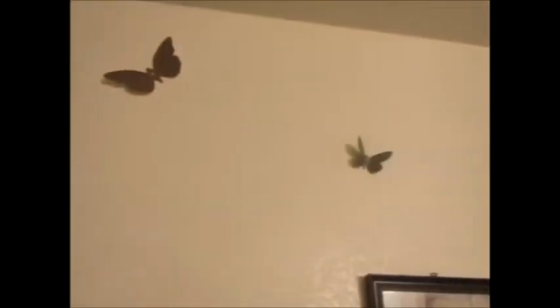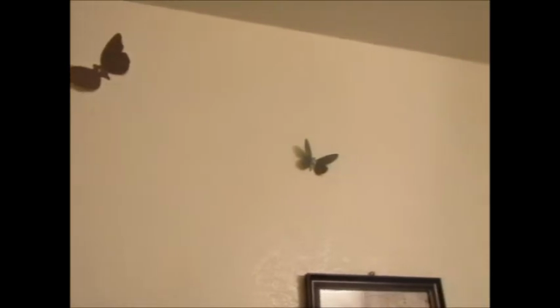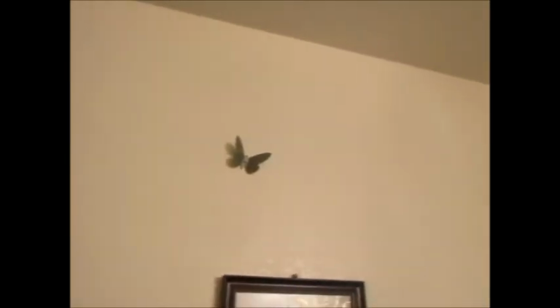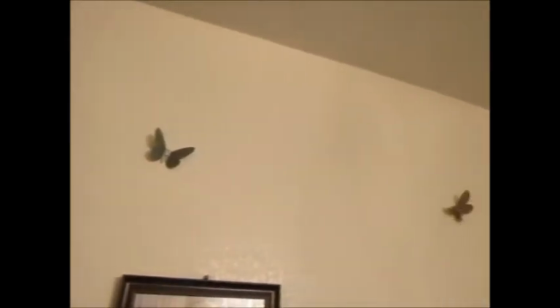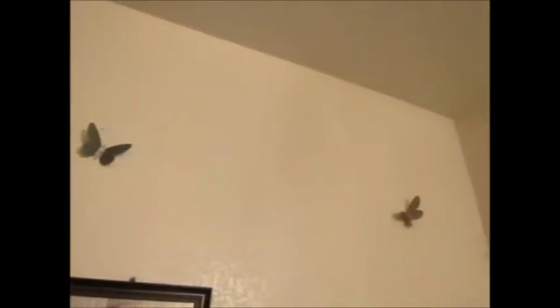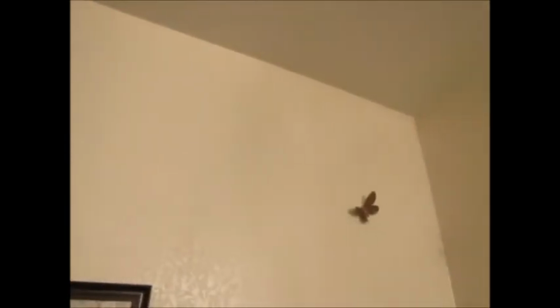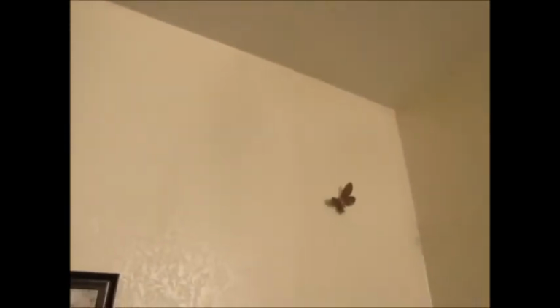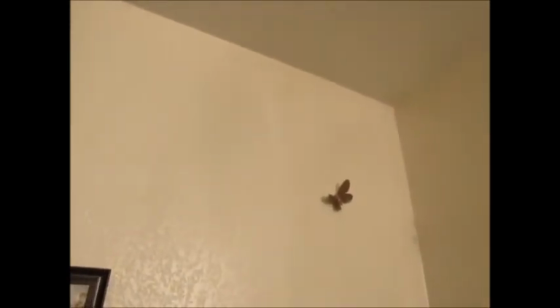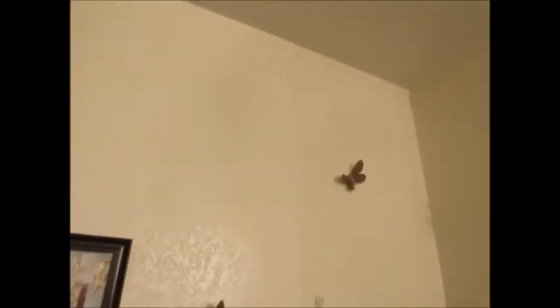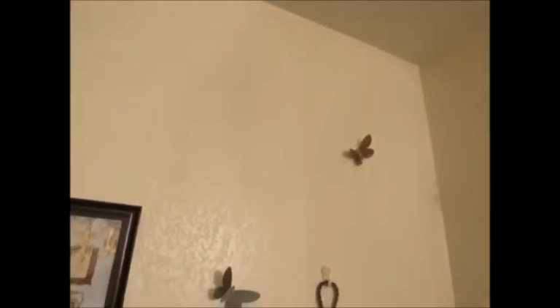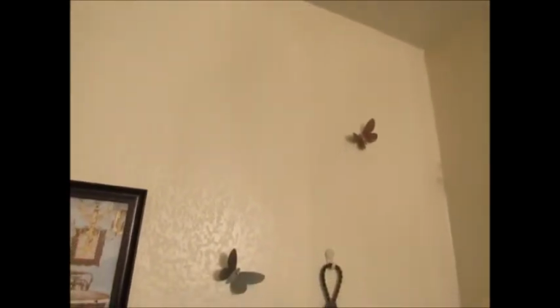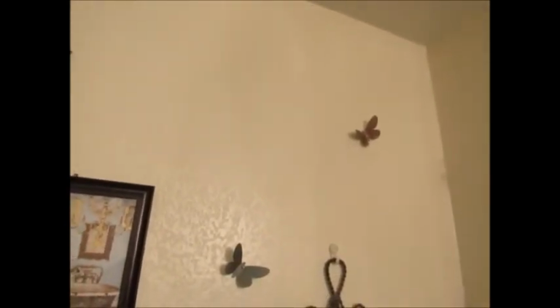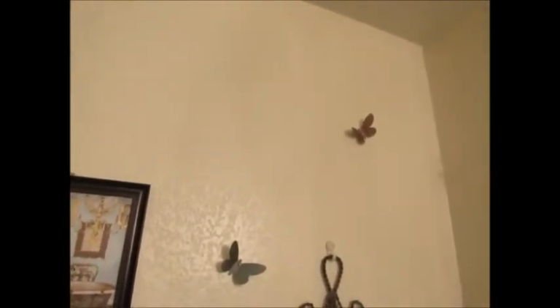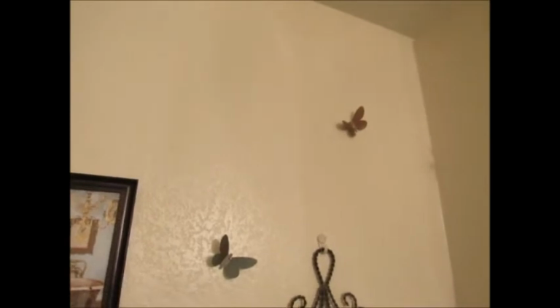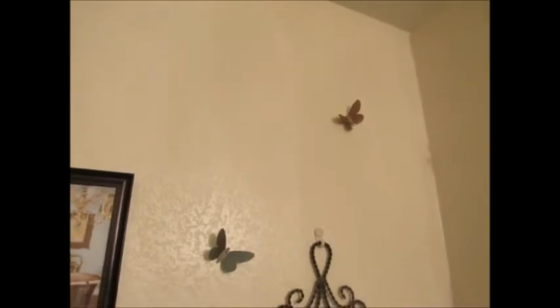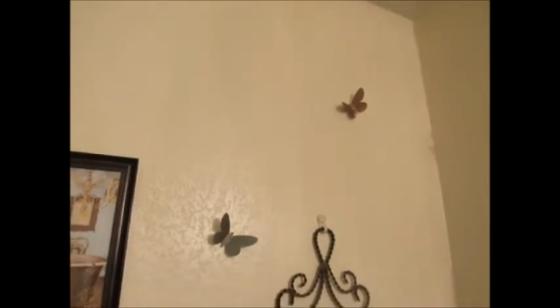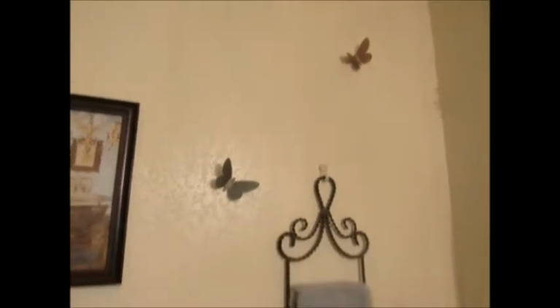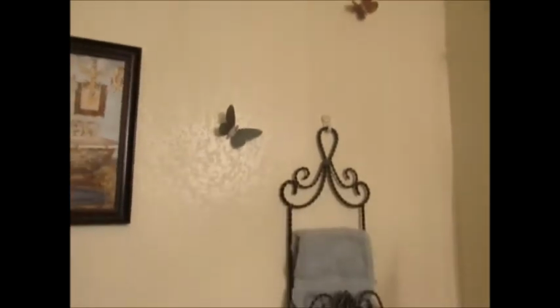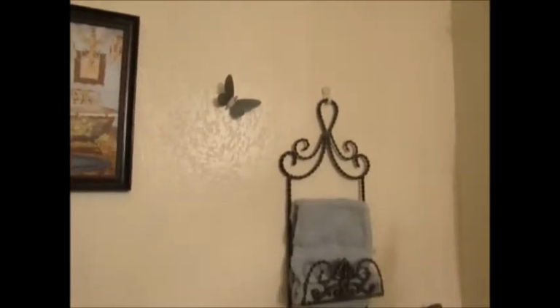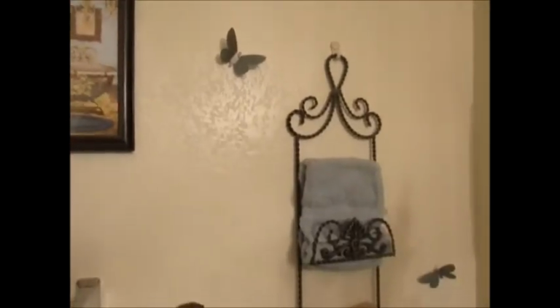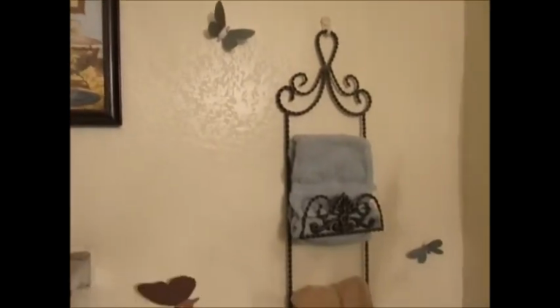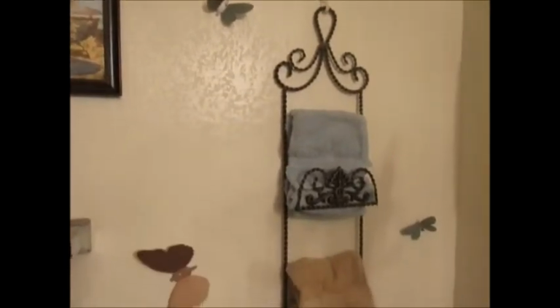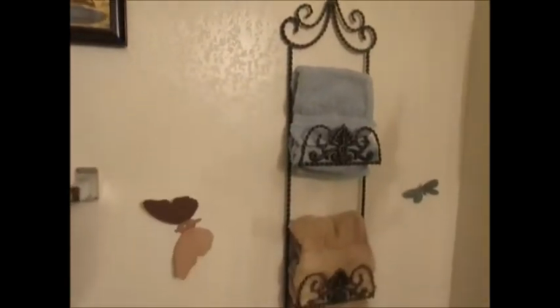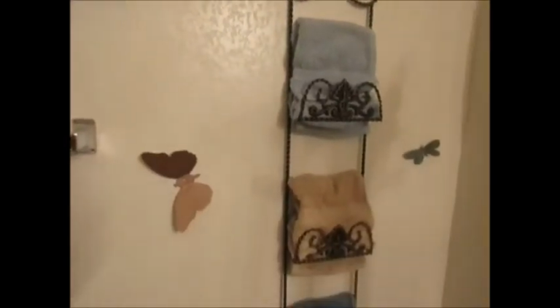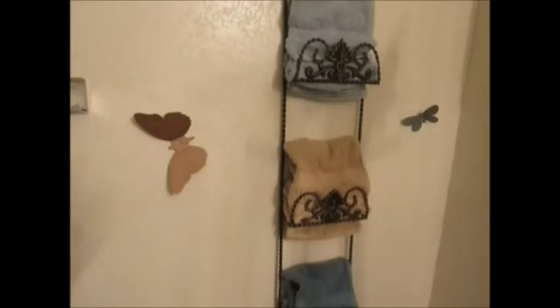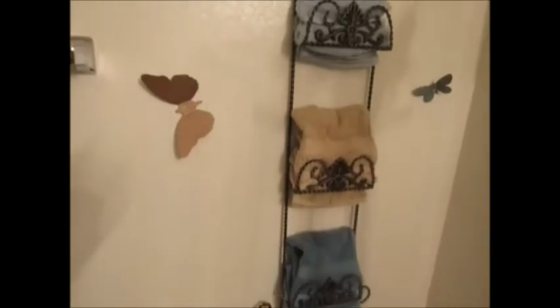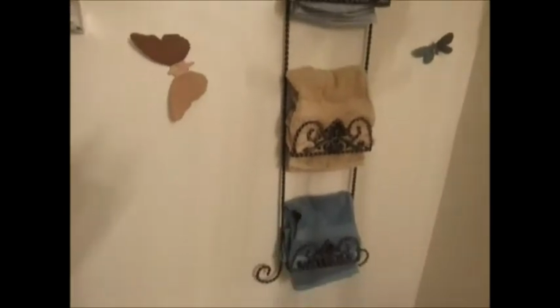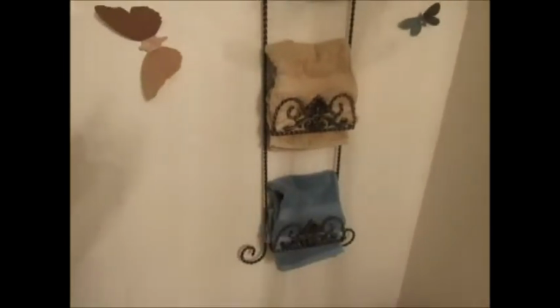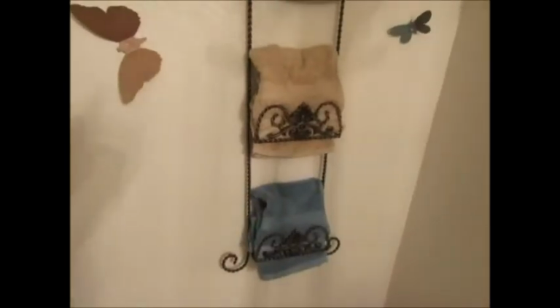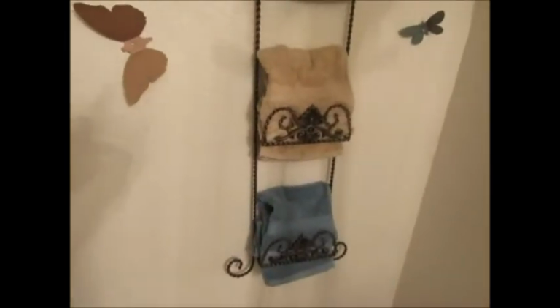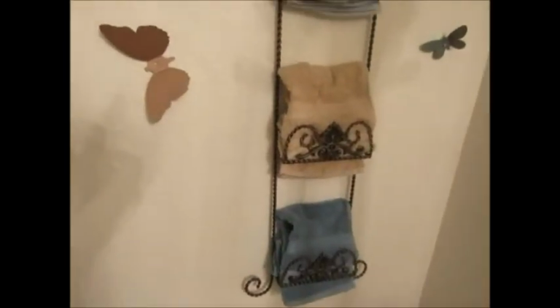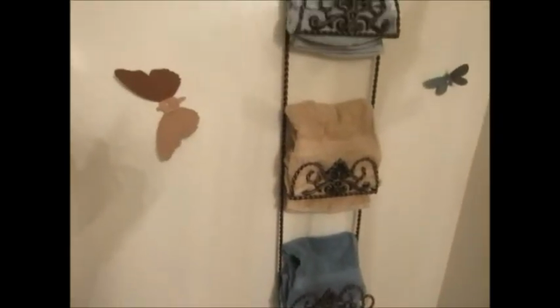I got these butterflies from Dollar Tree and they were three dollars for, I think, like six or eight or something like that, and I spray painted them. So here's a little — this is a plate holder that I got from Goodwill for a couple bucks.